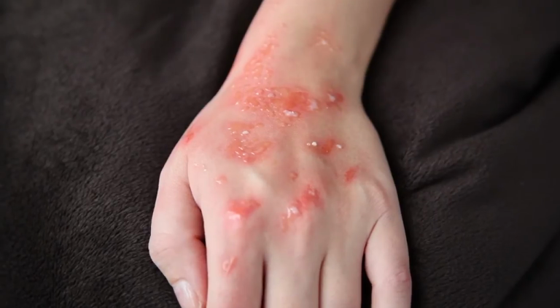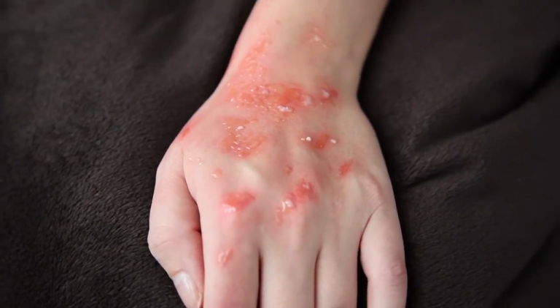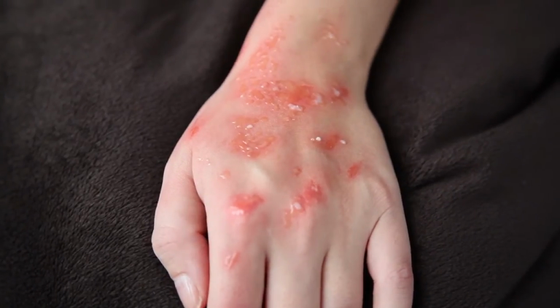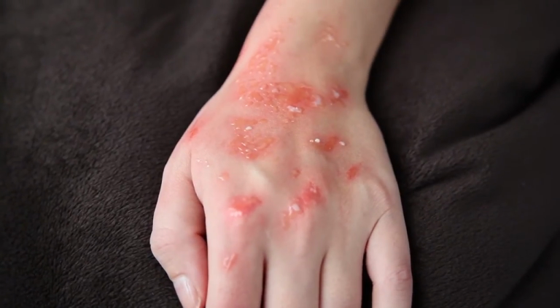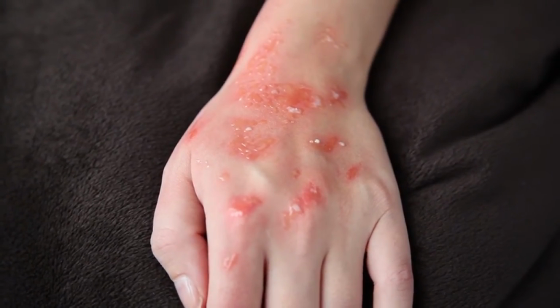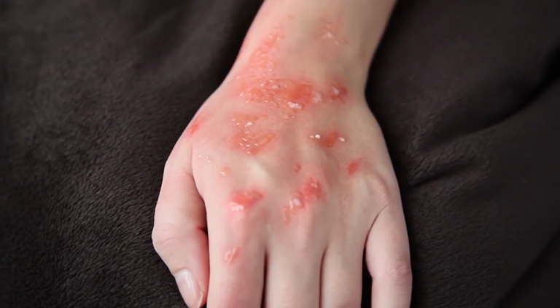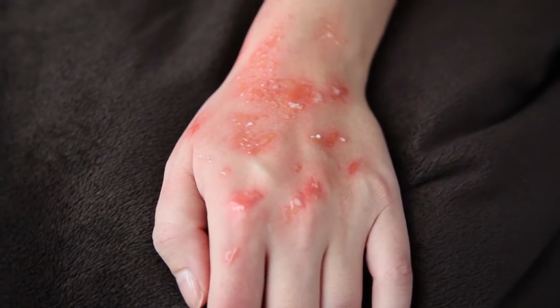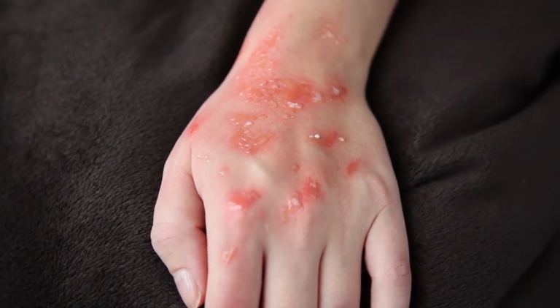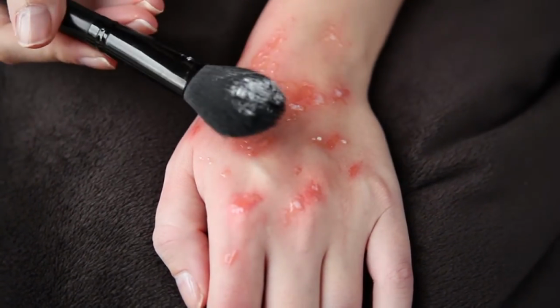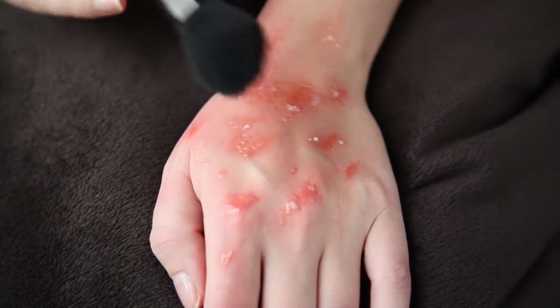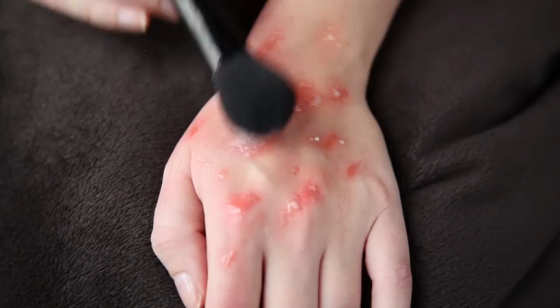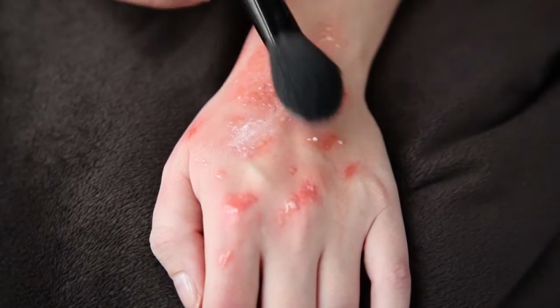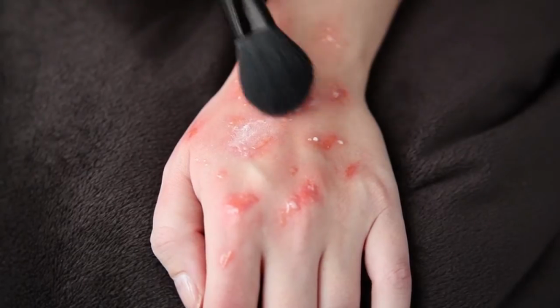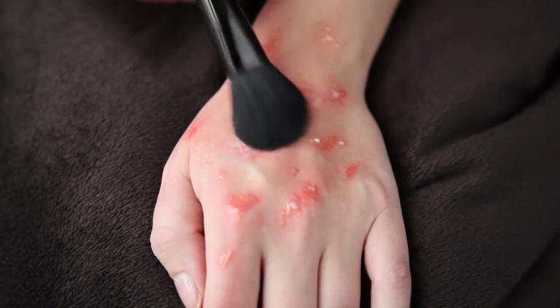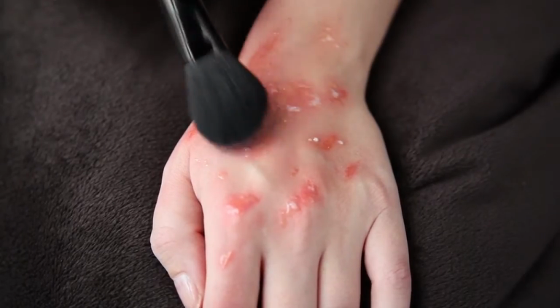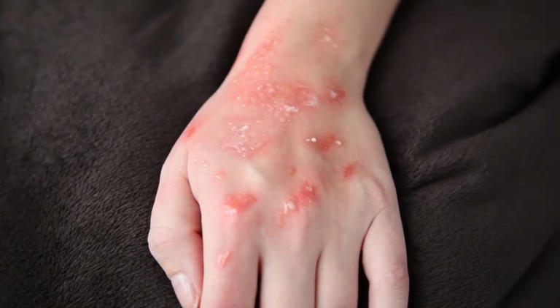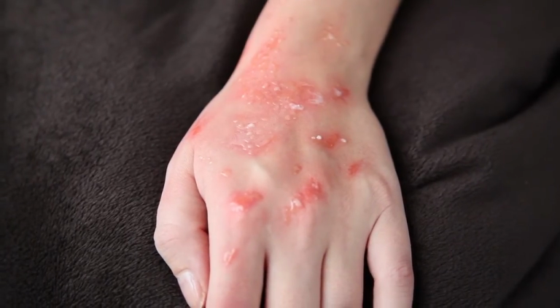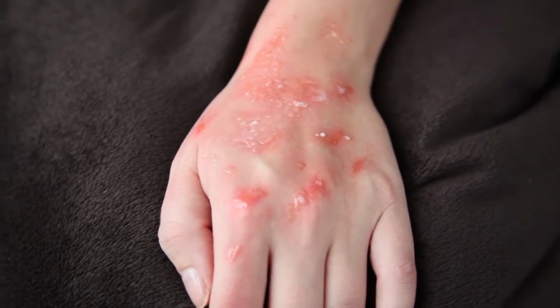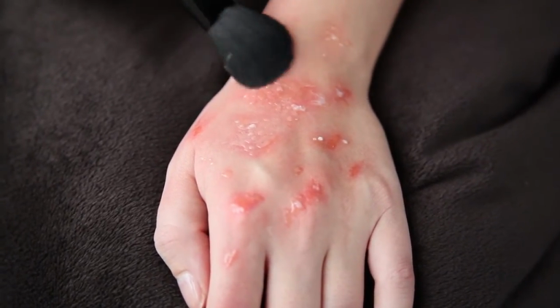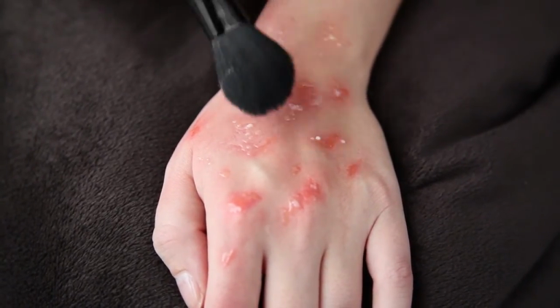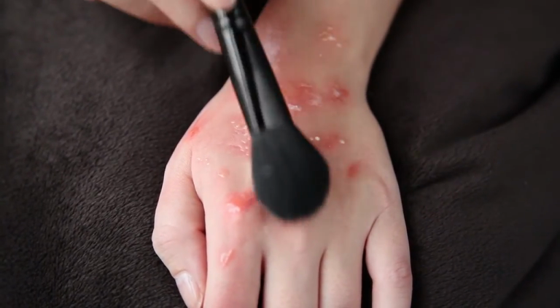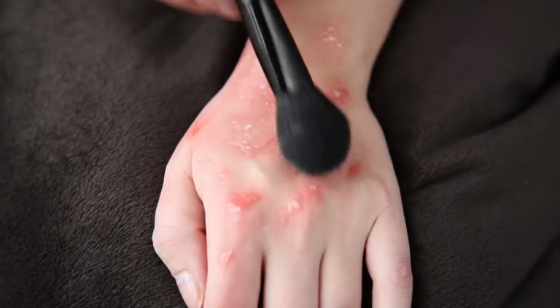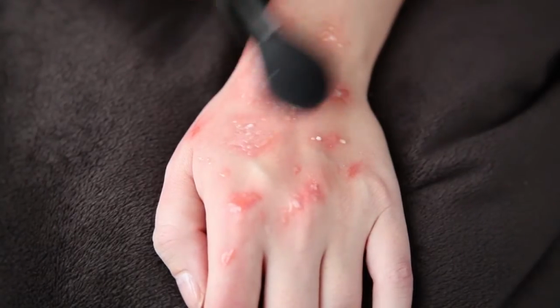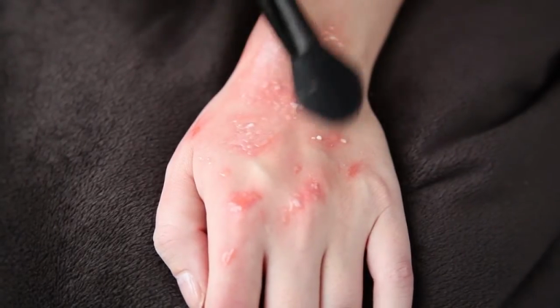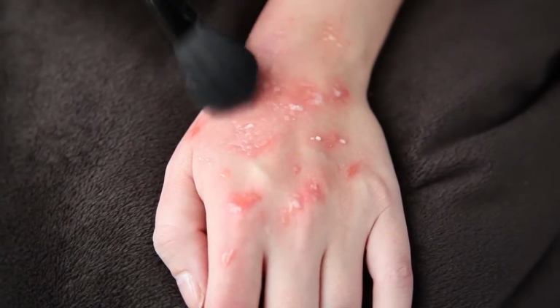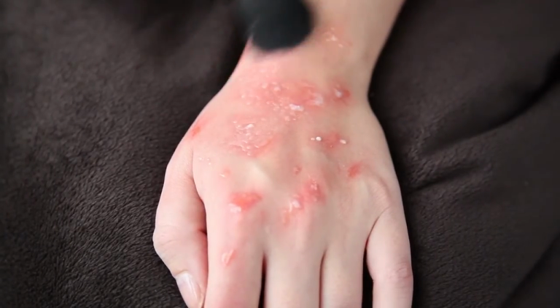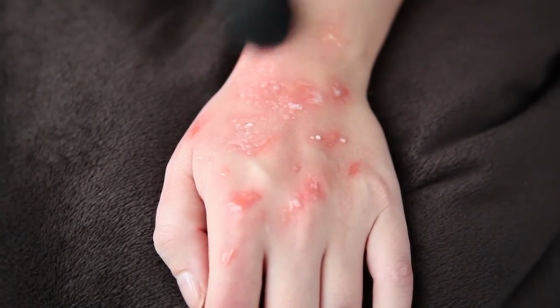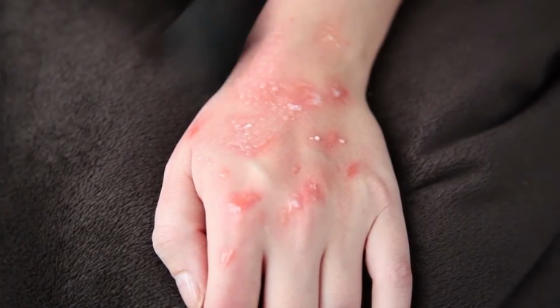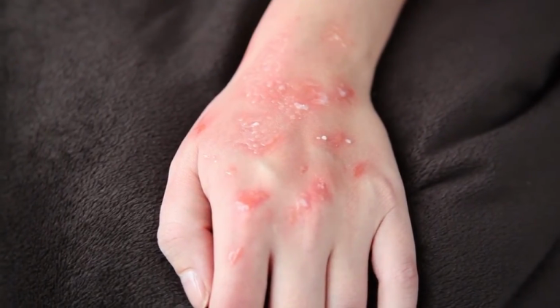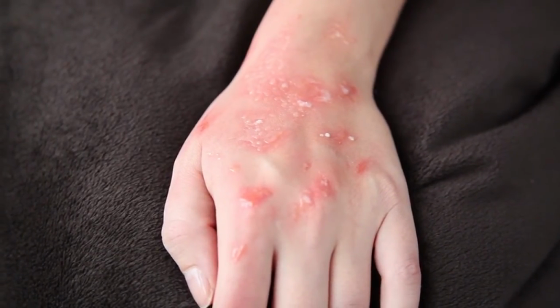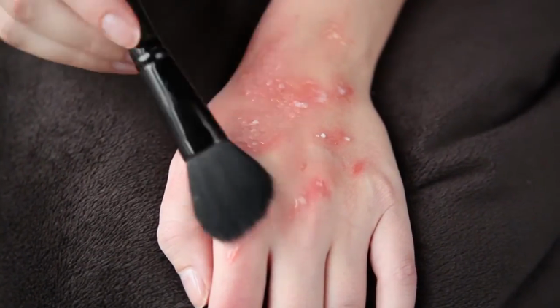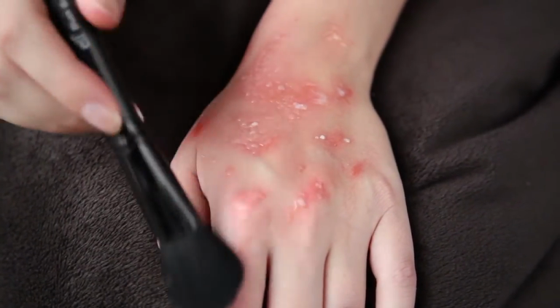You will know your latex is dried when it has turned completely translucent. This can take up to 50 minutes depending on how thick you applied your latex. After it has dried, you want to powder it off with some translucent powder or baby powder — this will make it look less shiny.